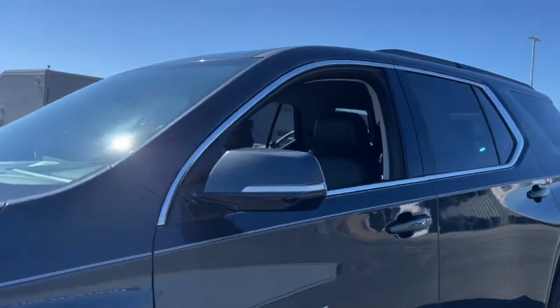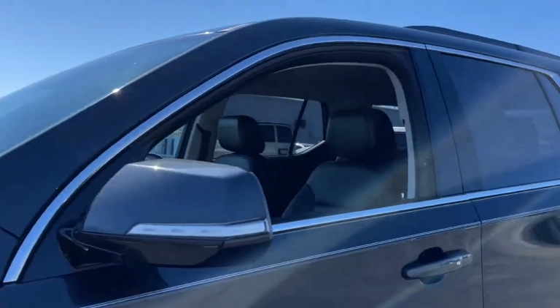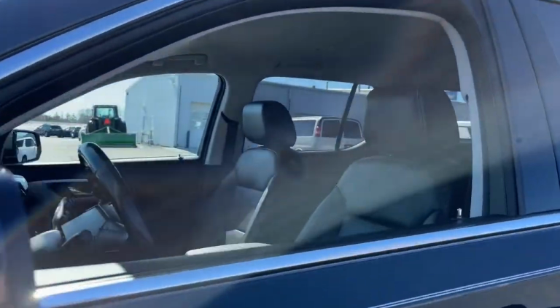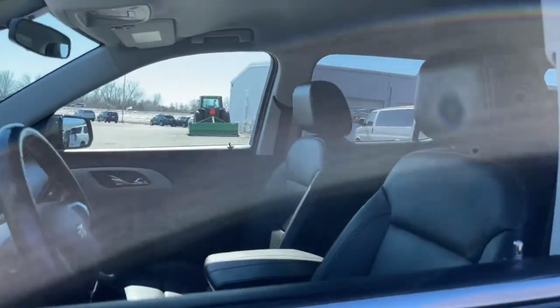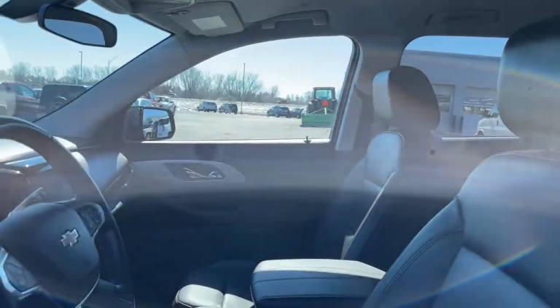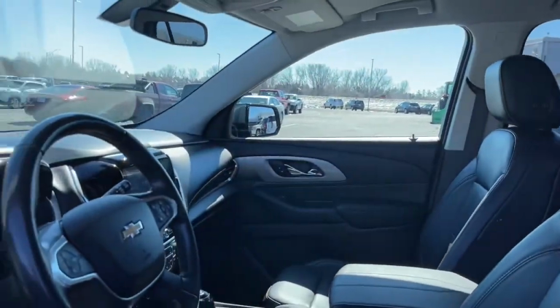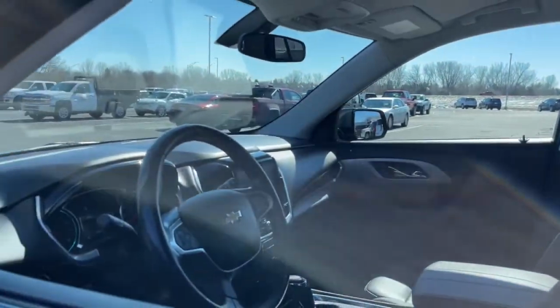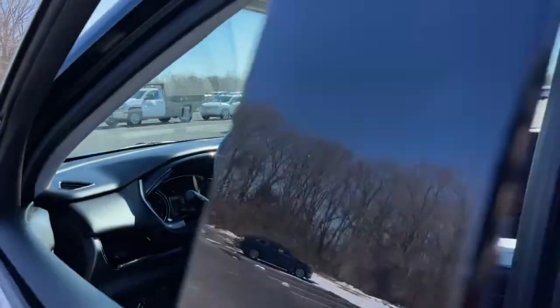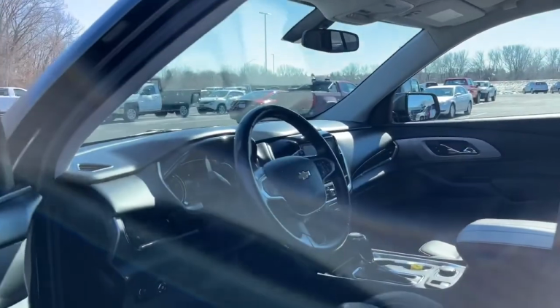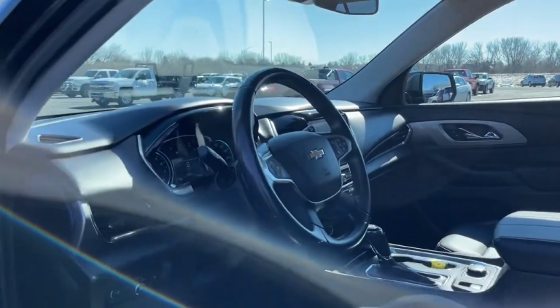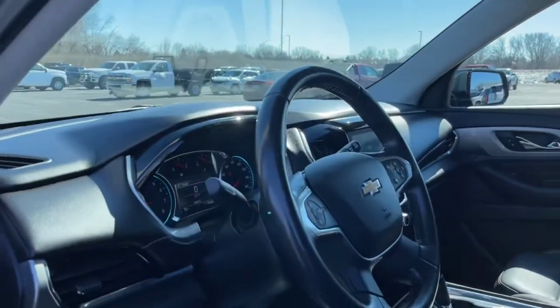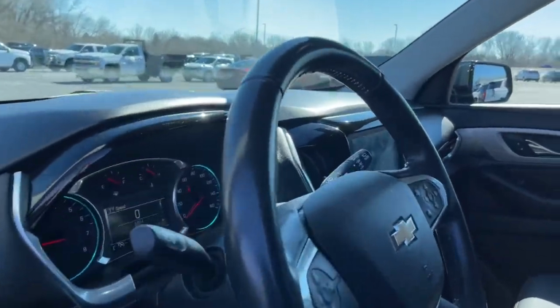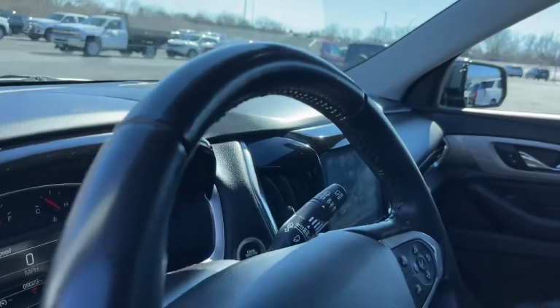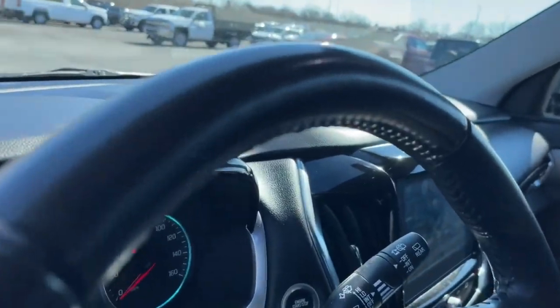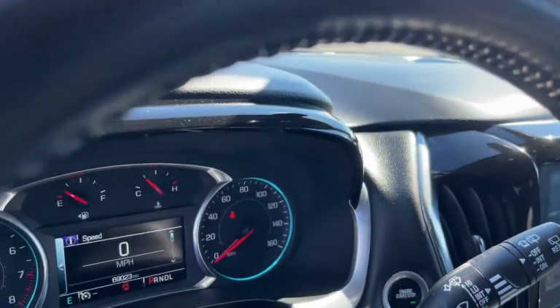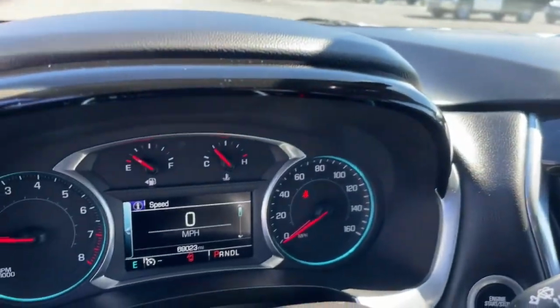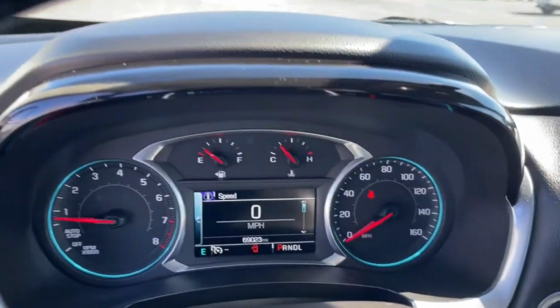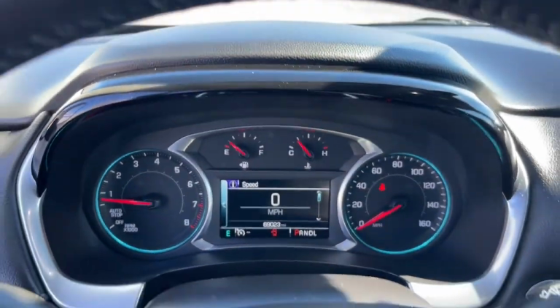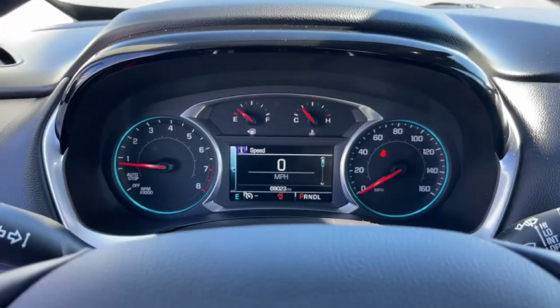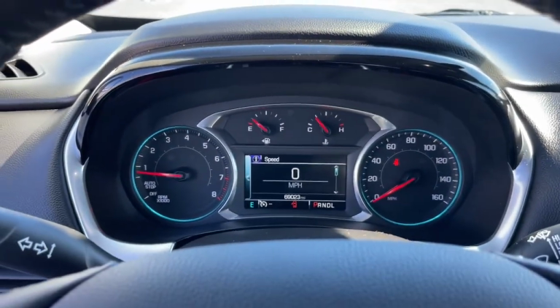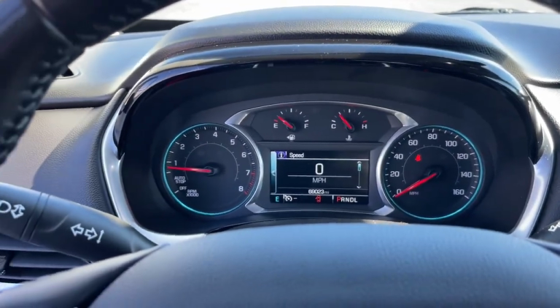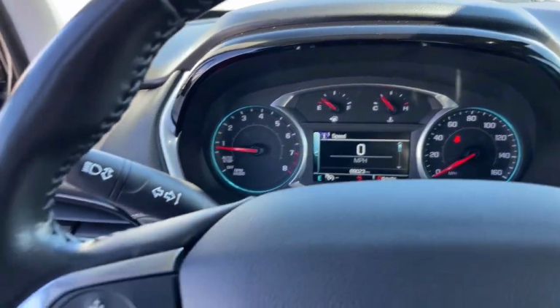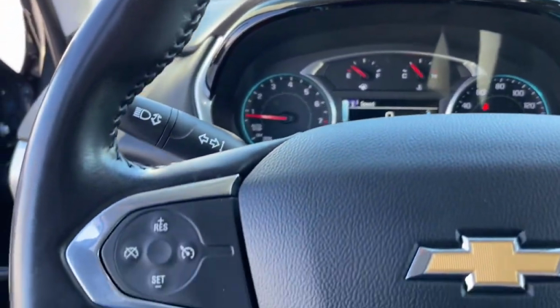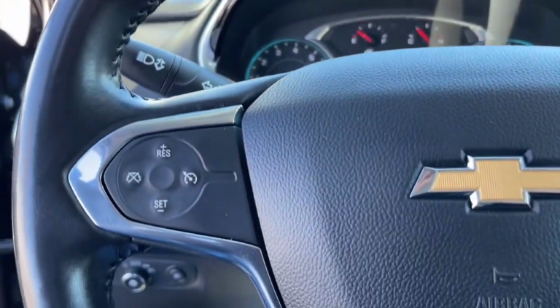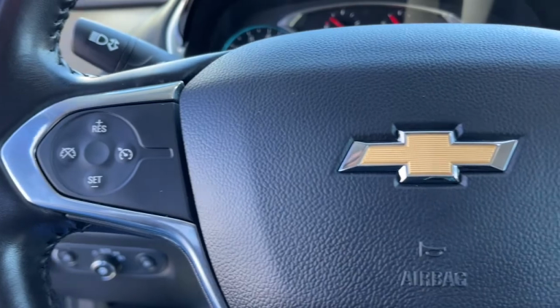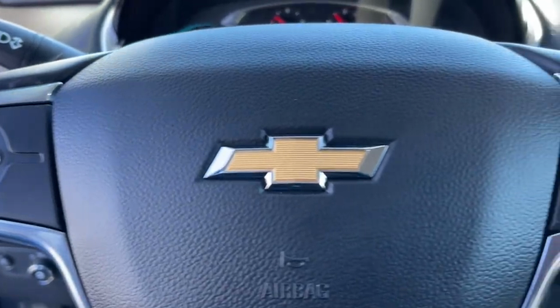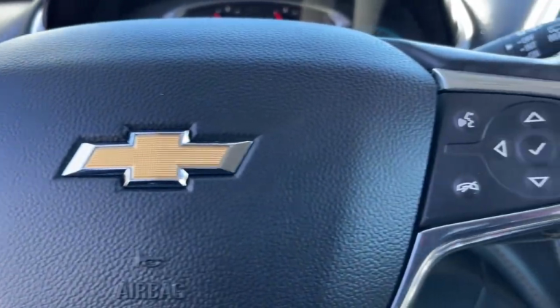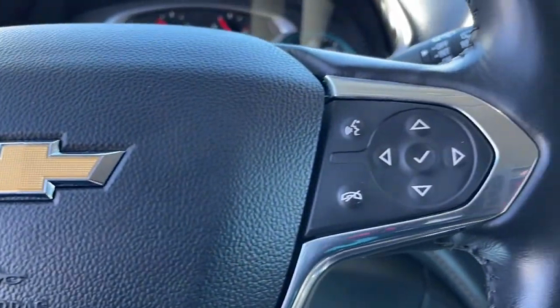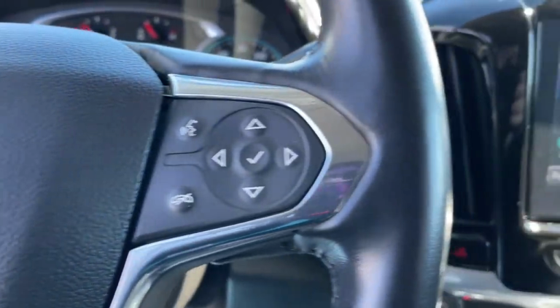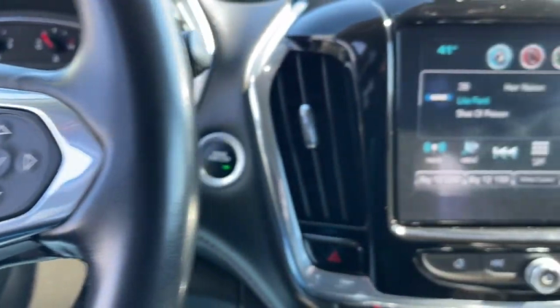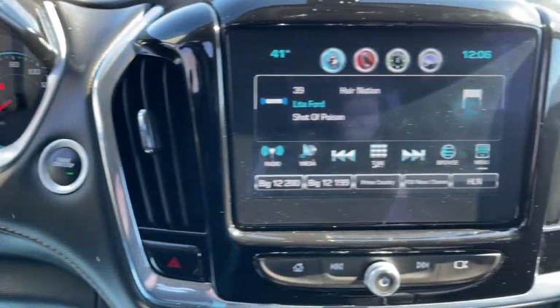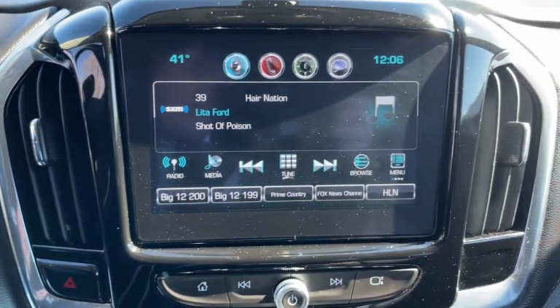Answer the call for adventure in comfort and style in the bold, spacious Traverse. Its quiet cabin, flexible cargo storage, safety features, connectivity, and all-weather capabilities infuse every drive with confidence.